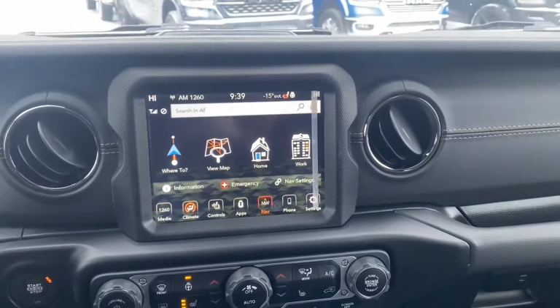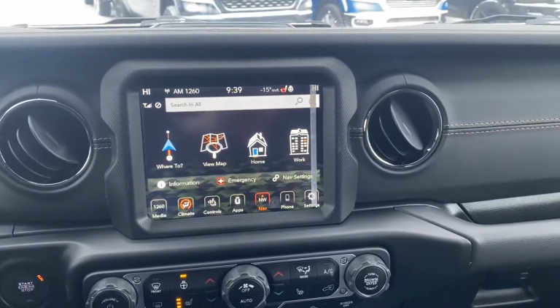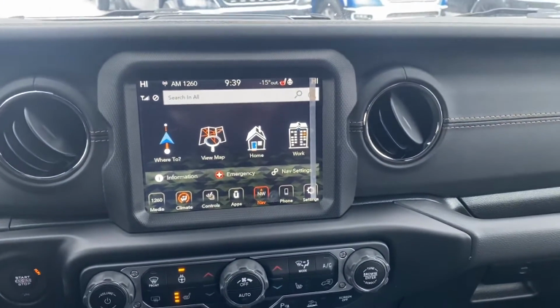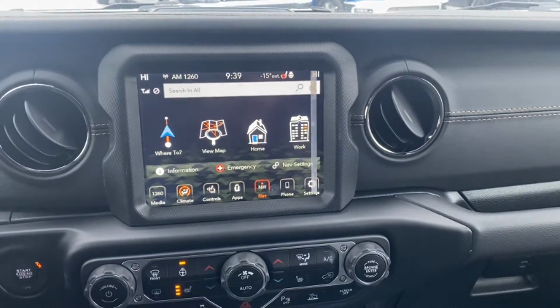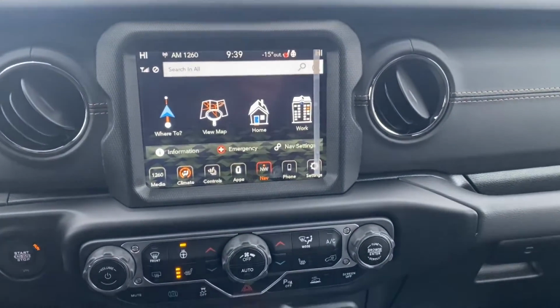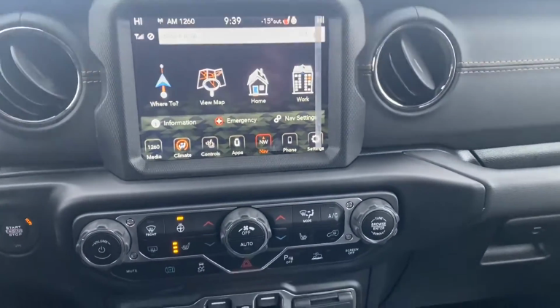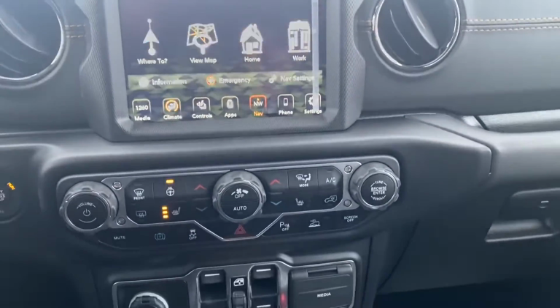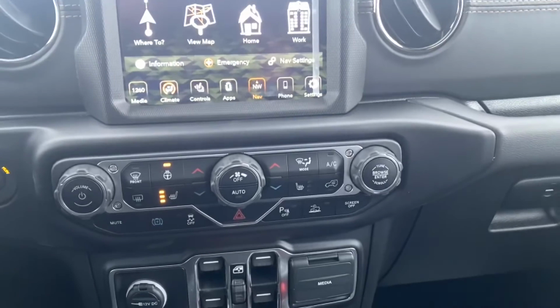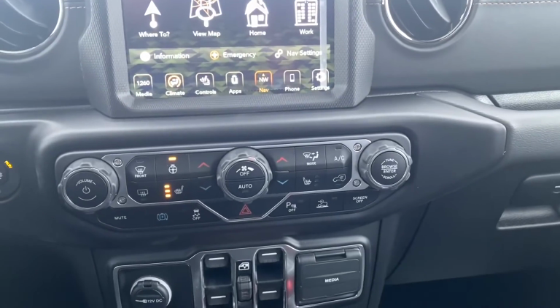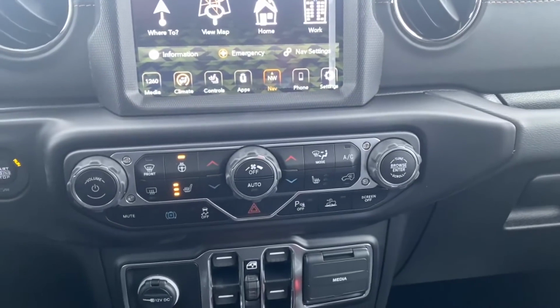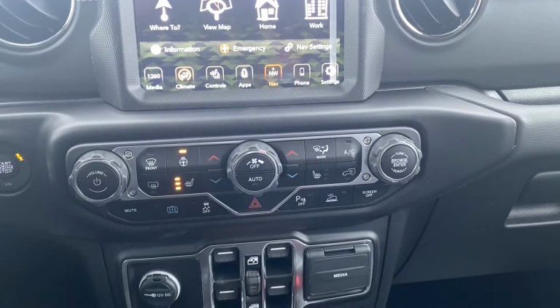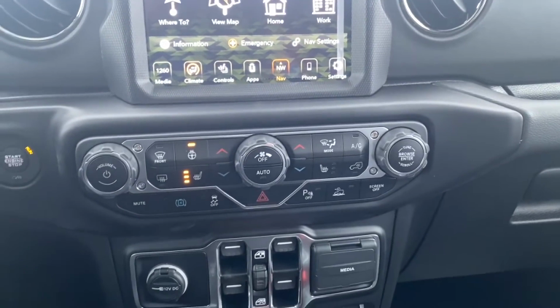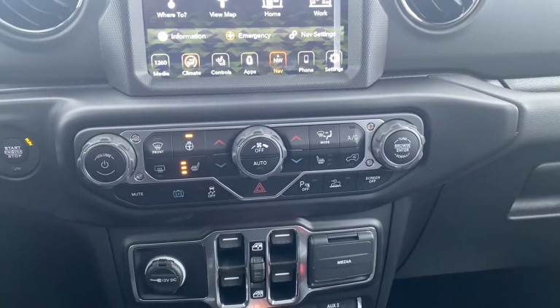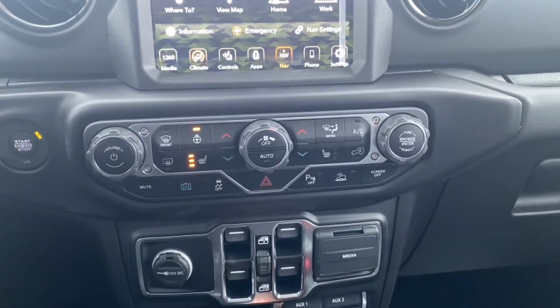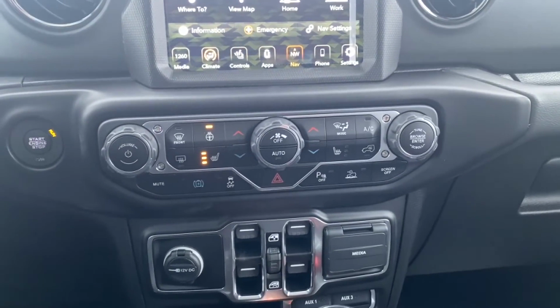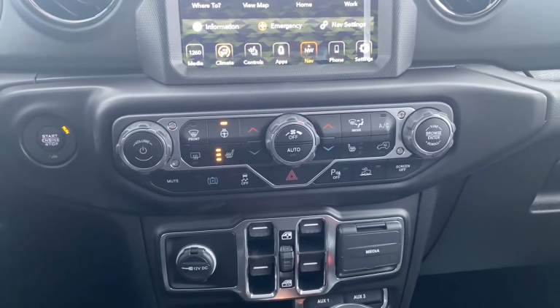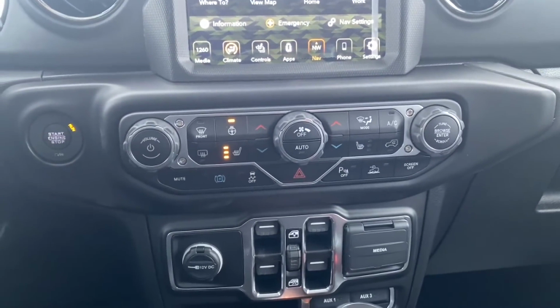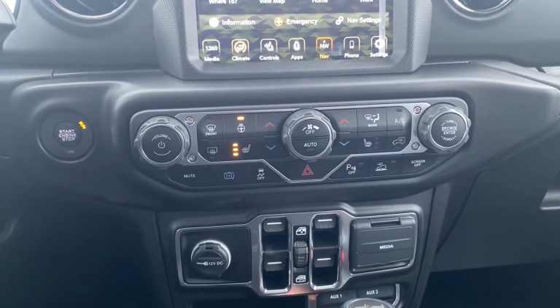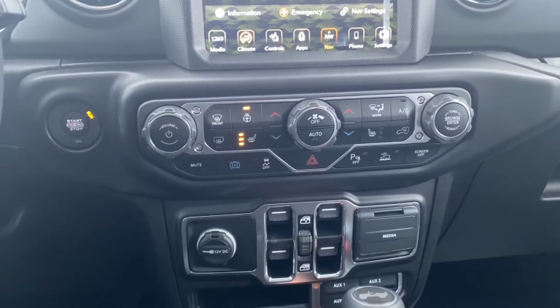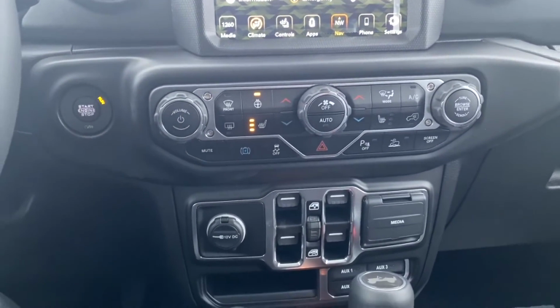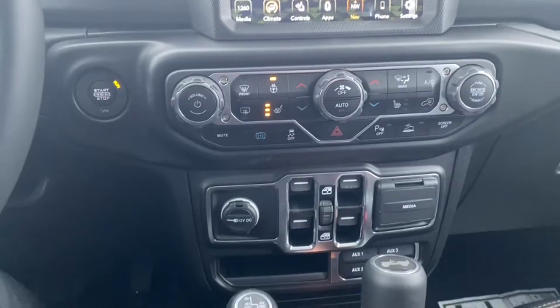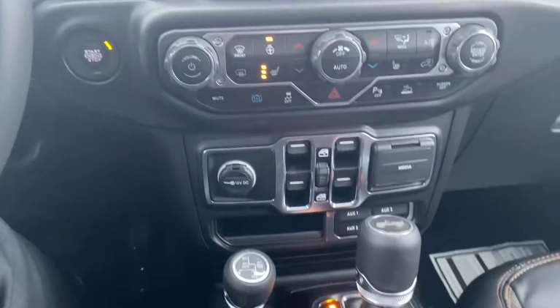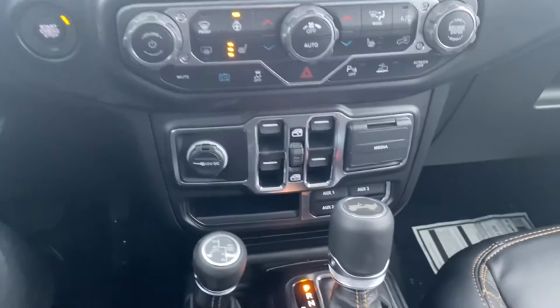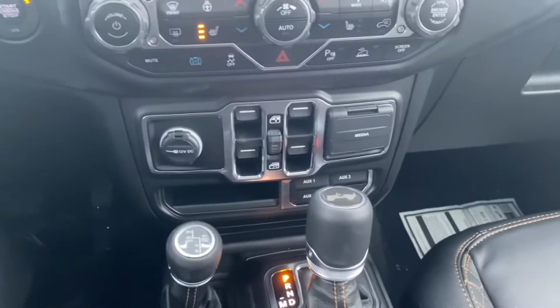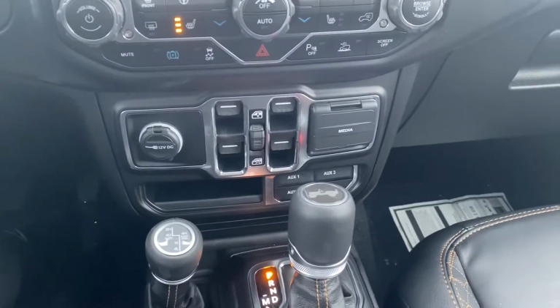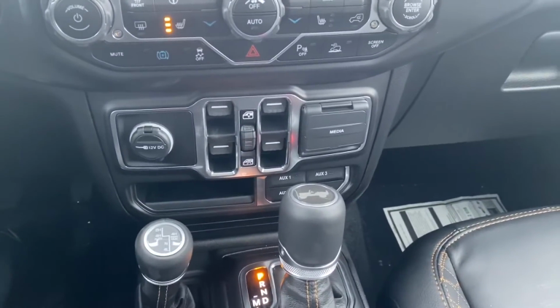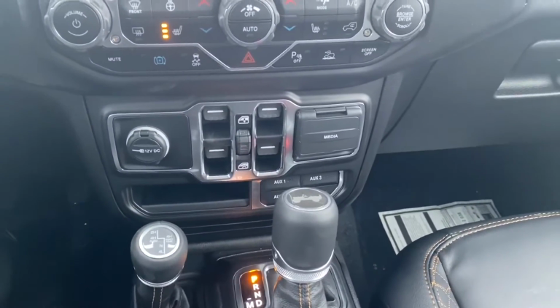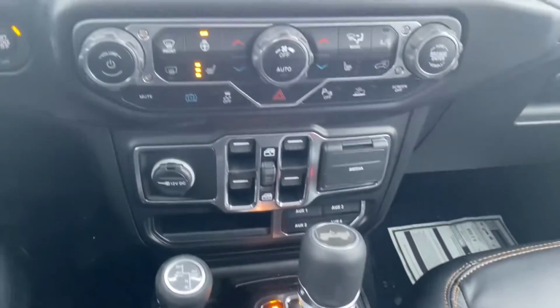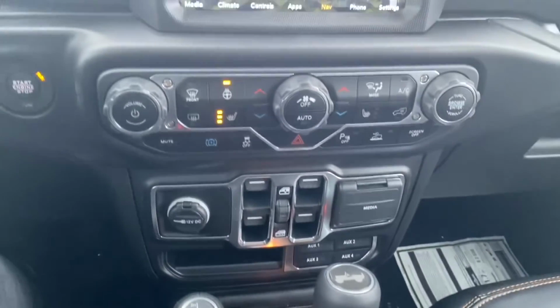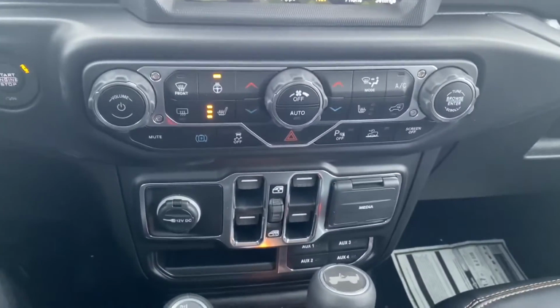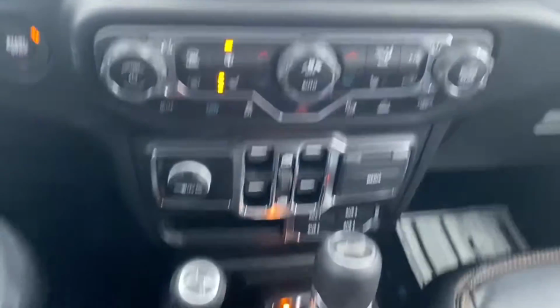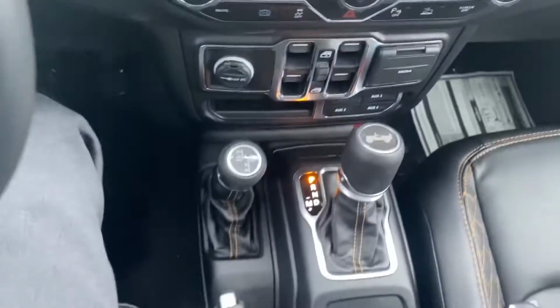With SiriusXM down below, heated seats, heated steering wheel, and dual zone temperature control. You'll also have your park sensors as well as auxiliary ports and your window settings.